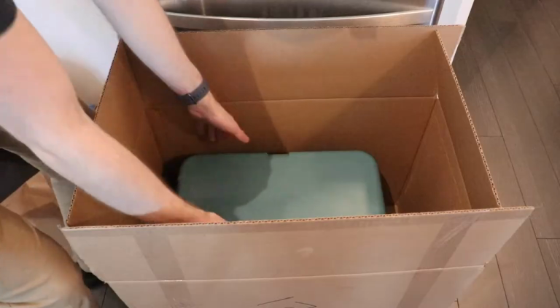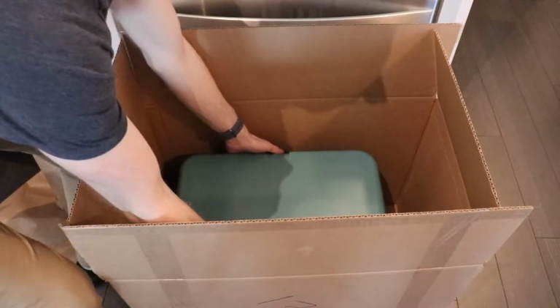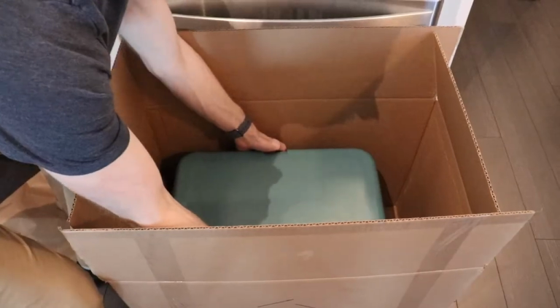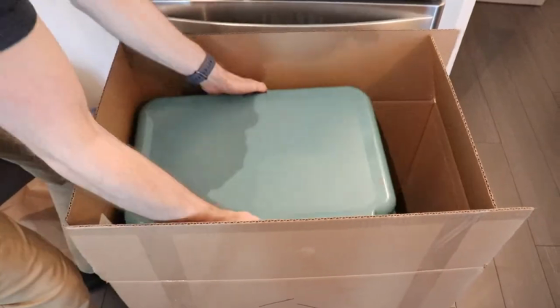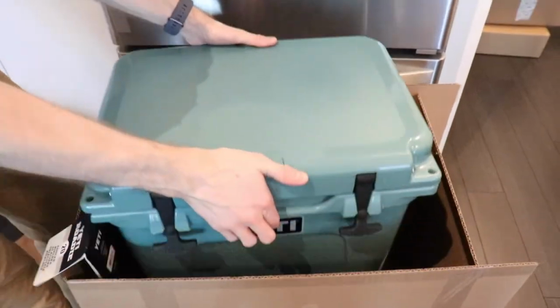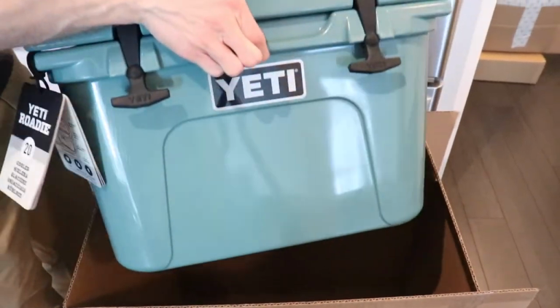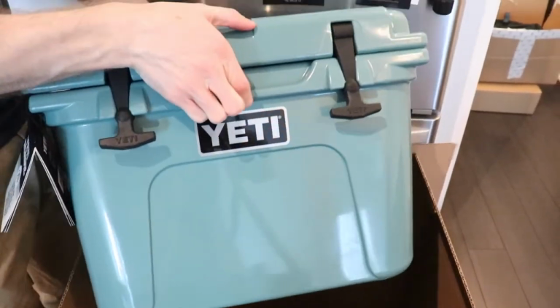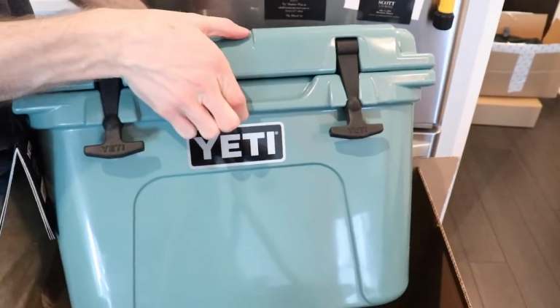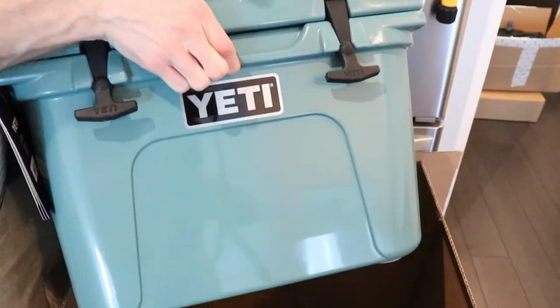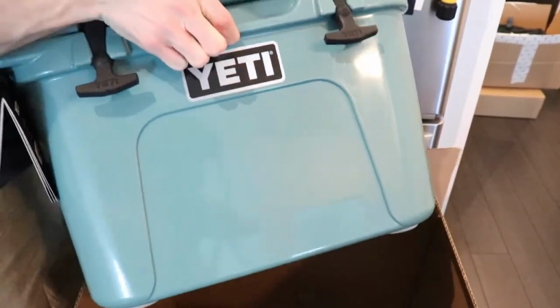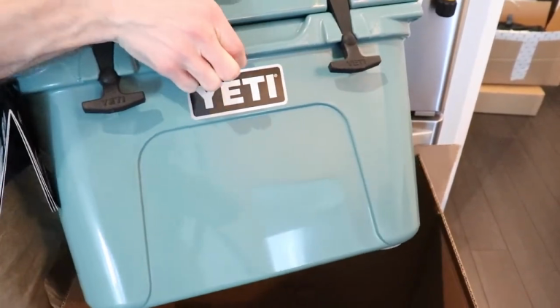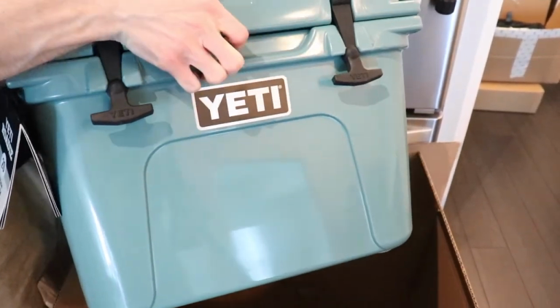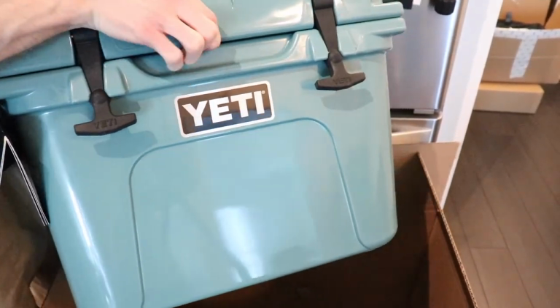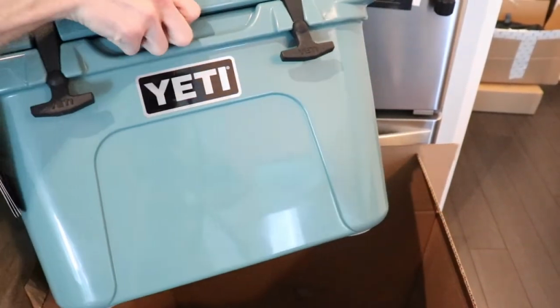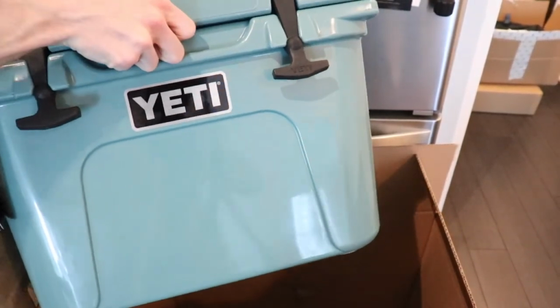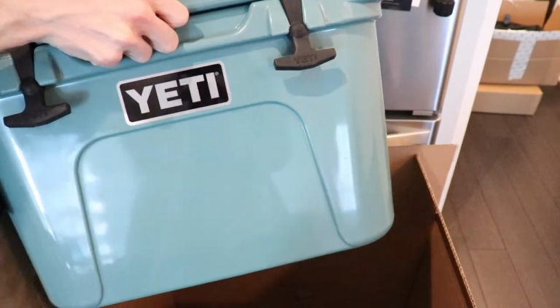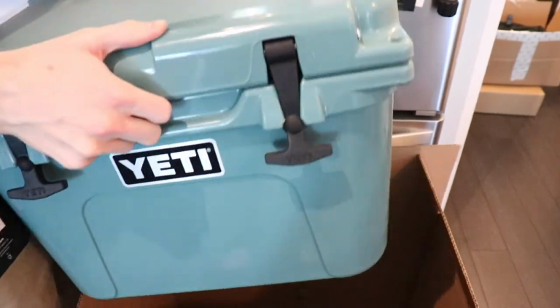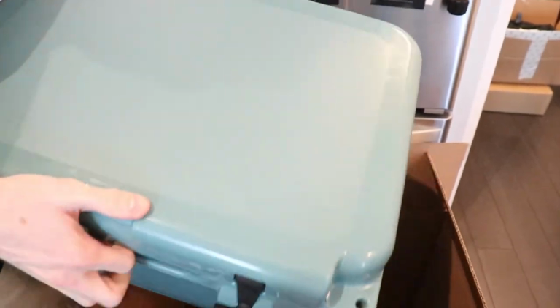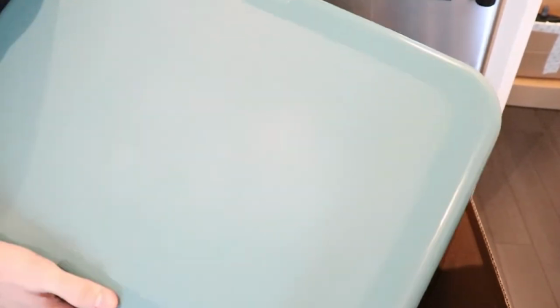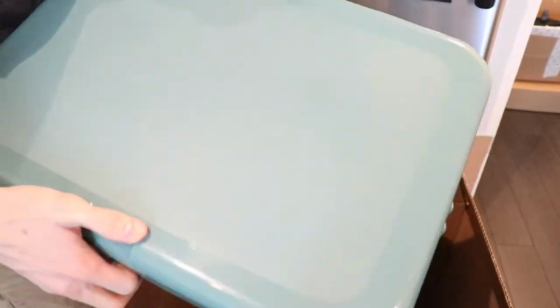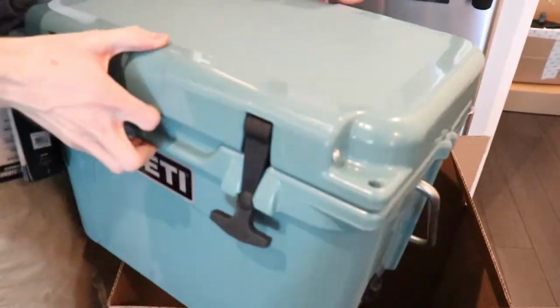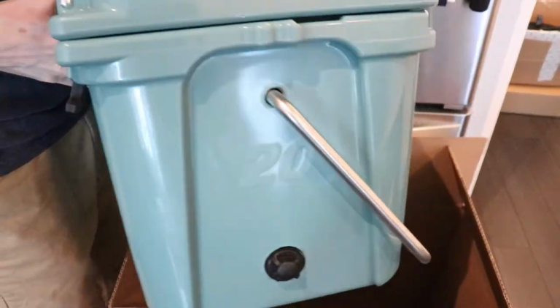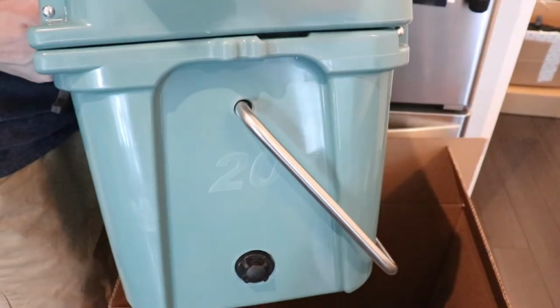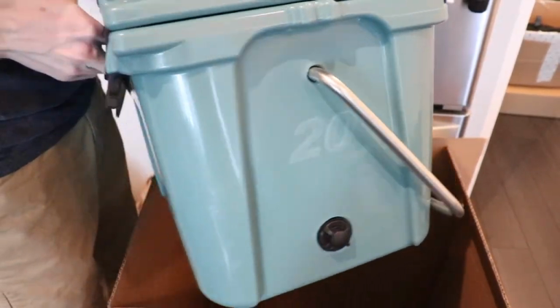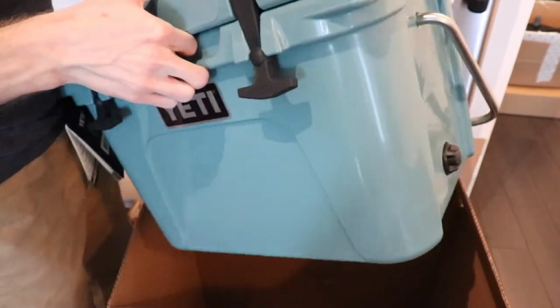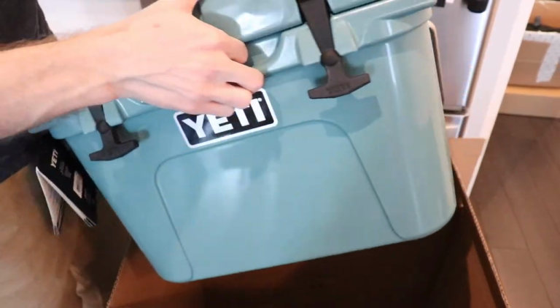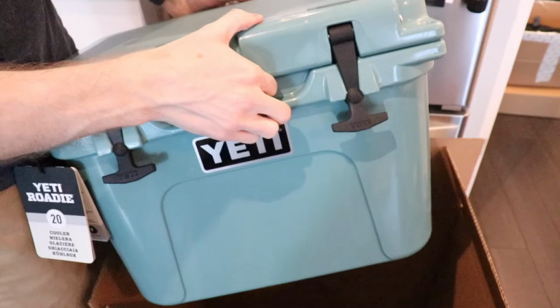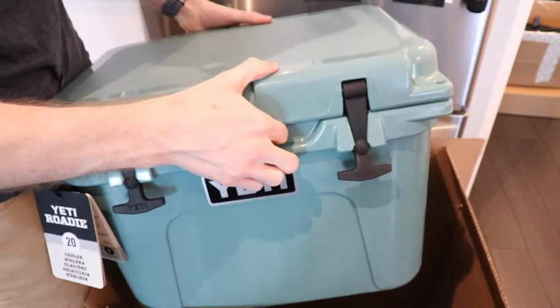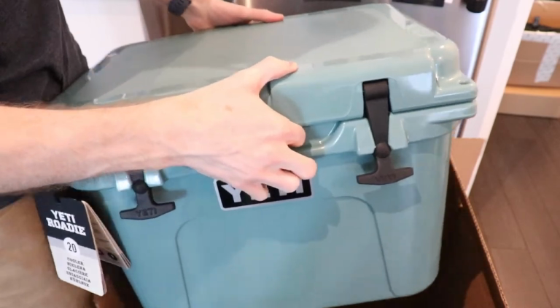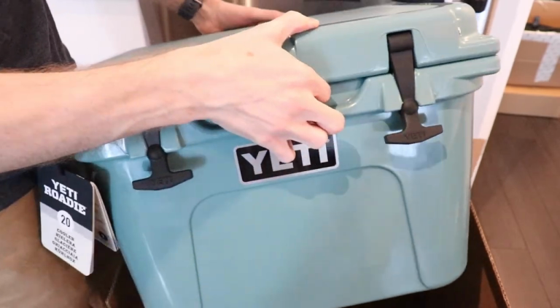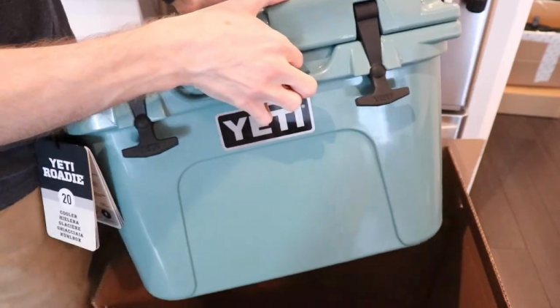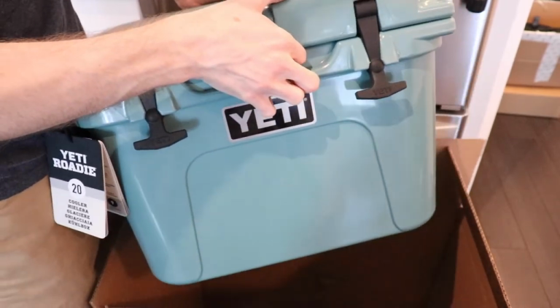Alright so looks like they've only sent one thing in here, but what we do have is a new Yeti cooler. Really interested to see how this one is as it is their smaller version — it's only 20 liters, so let's take a quick look at it.